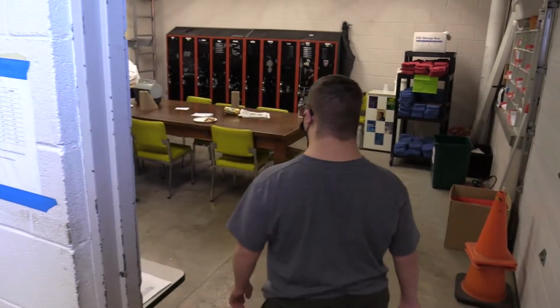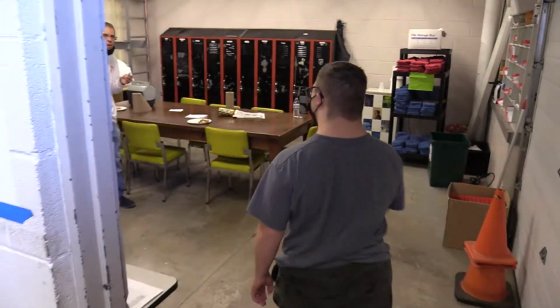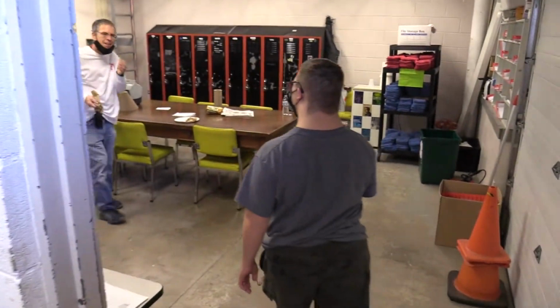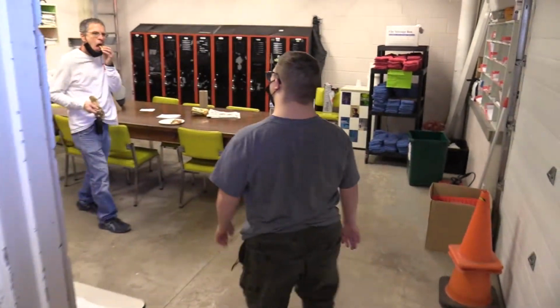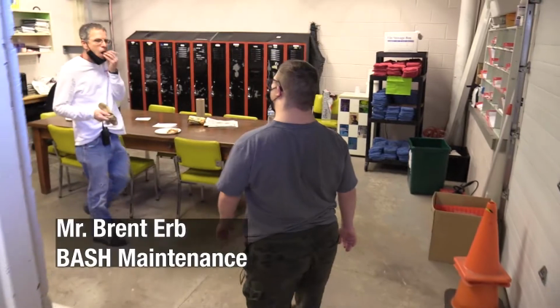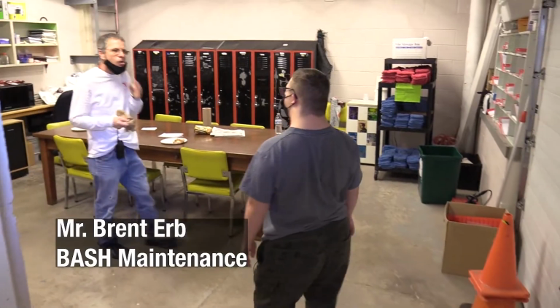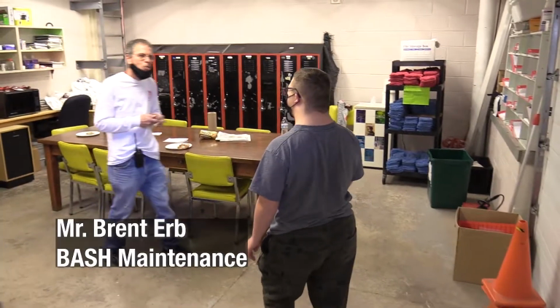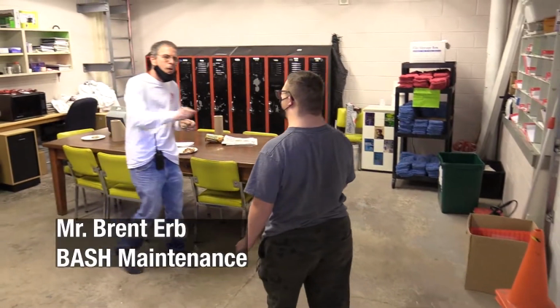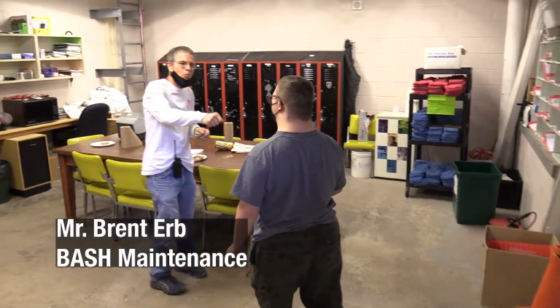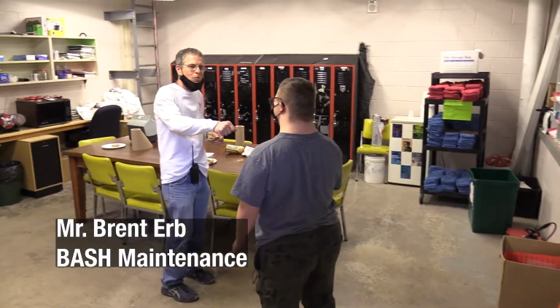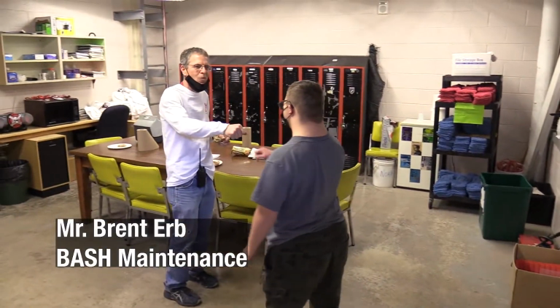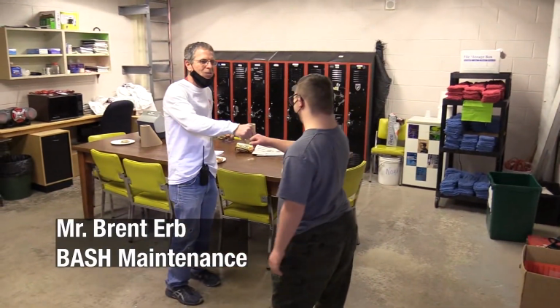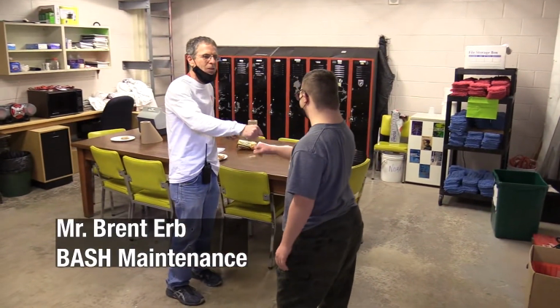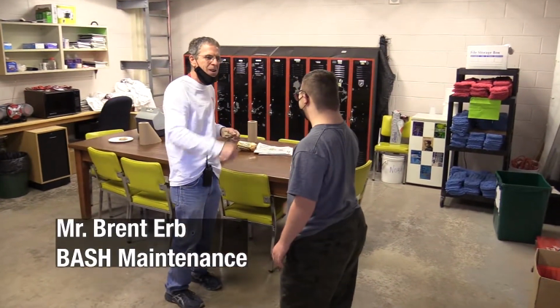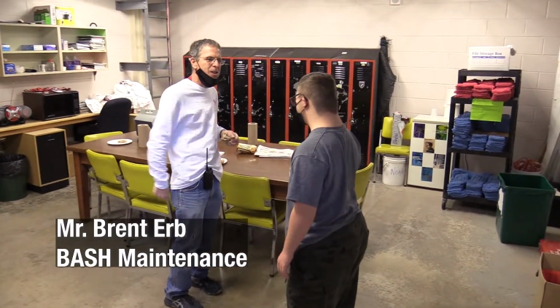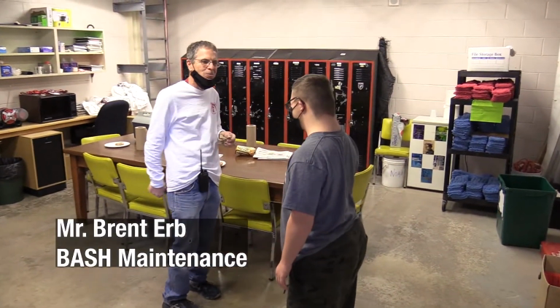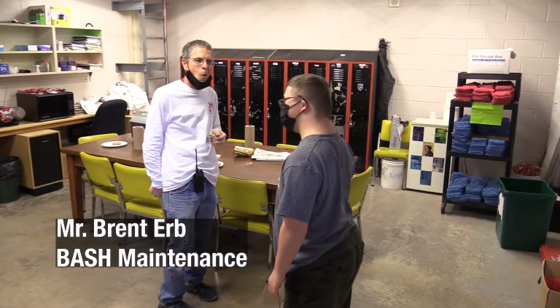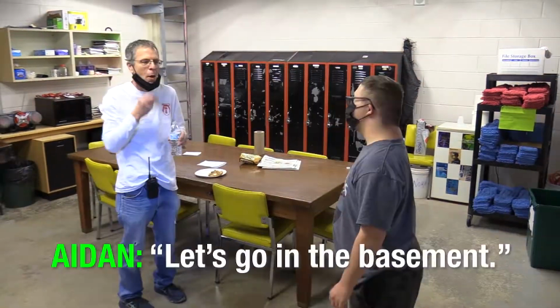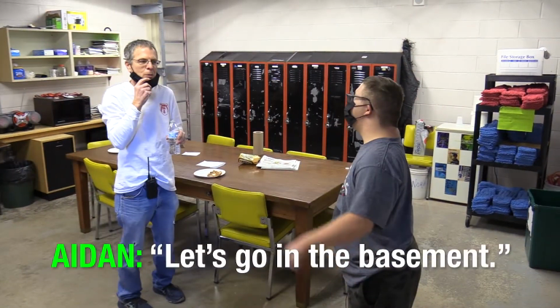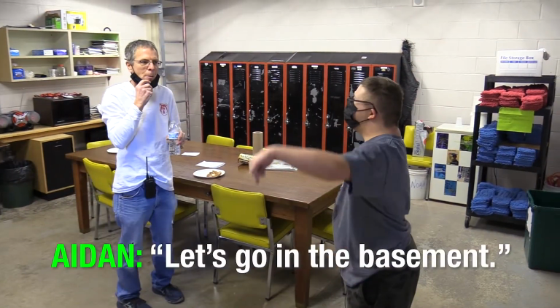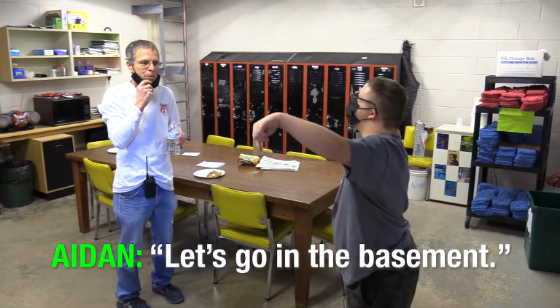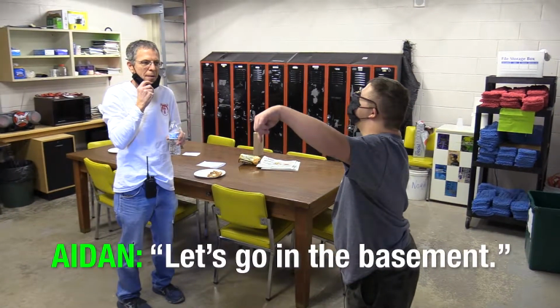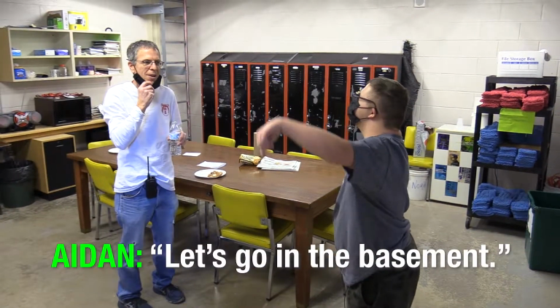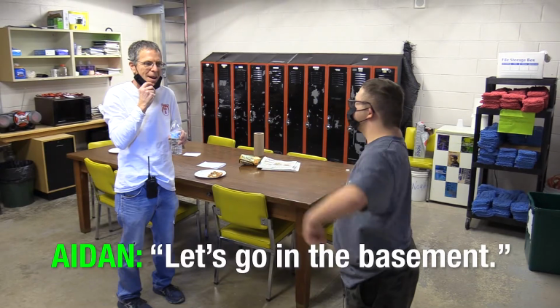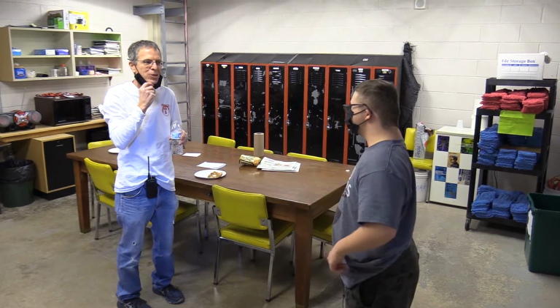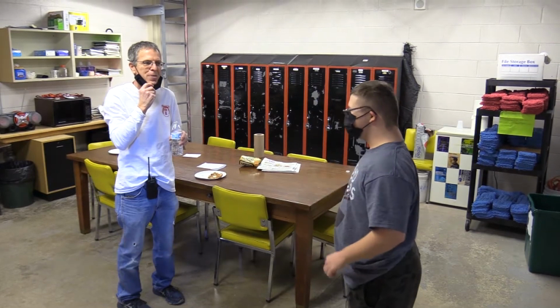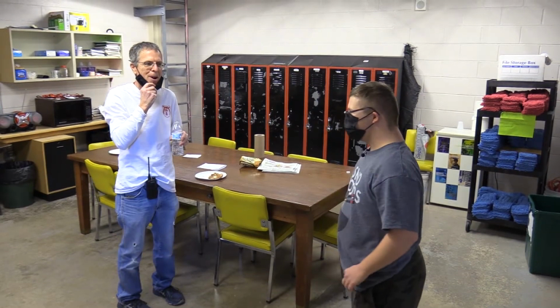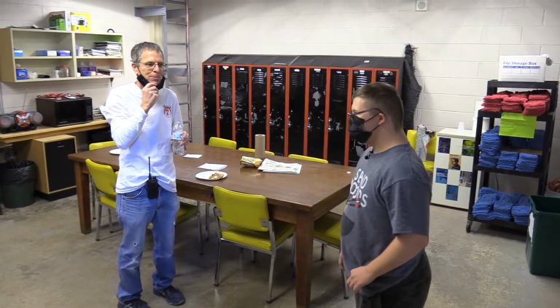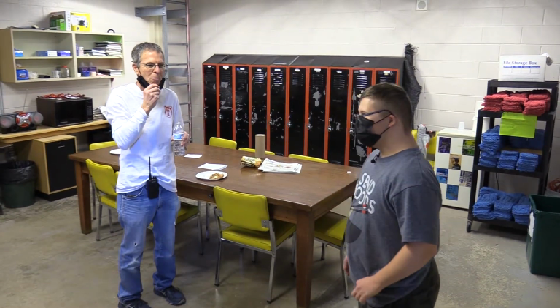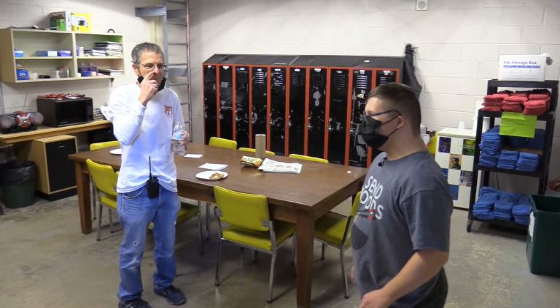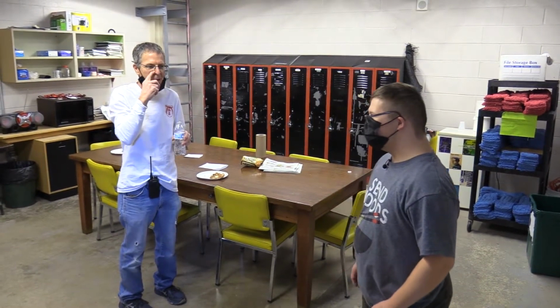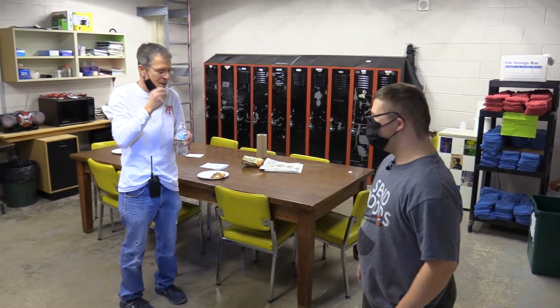There he is. He's in the garage. He's in the basement. Yeah, that's where you want to go? Uh-huh. Okay.